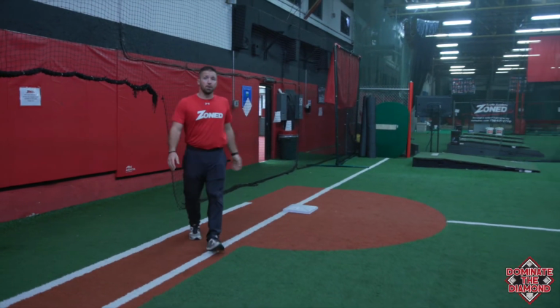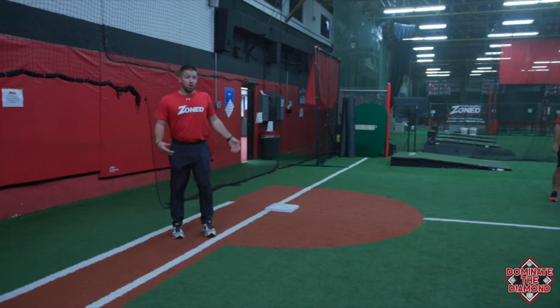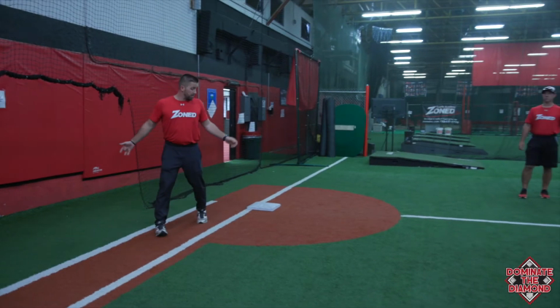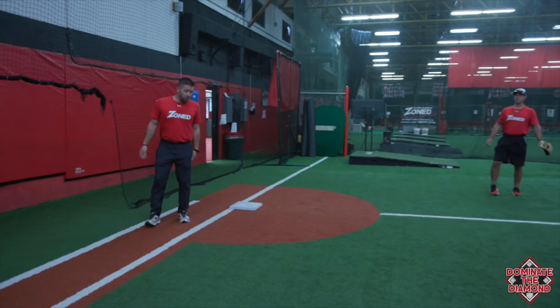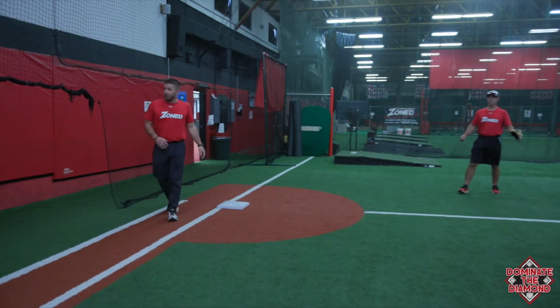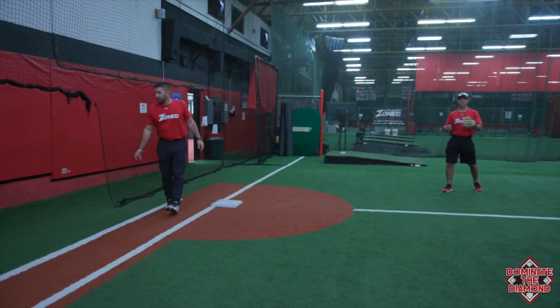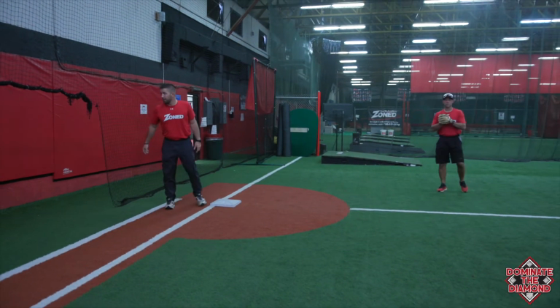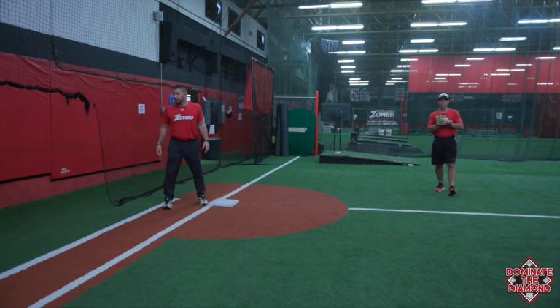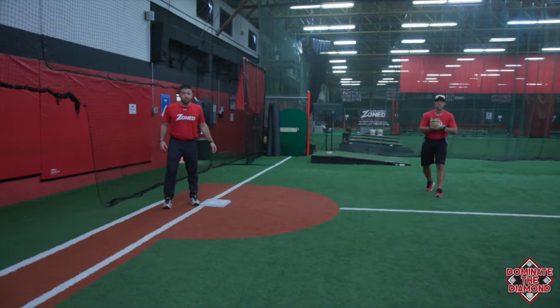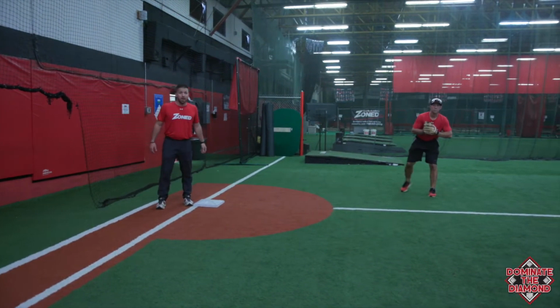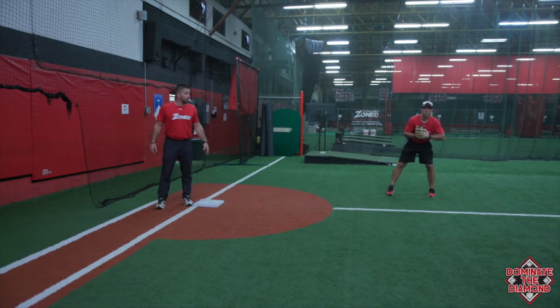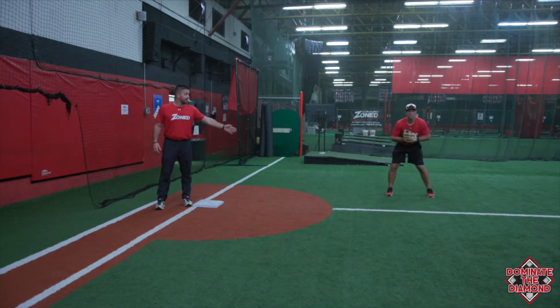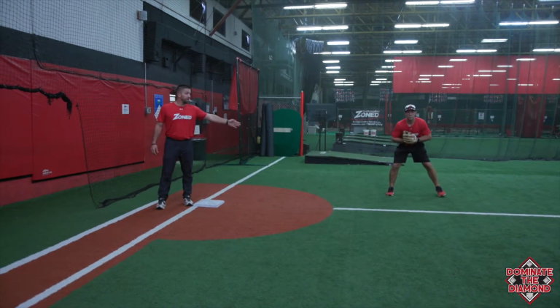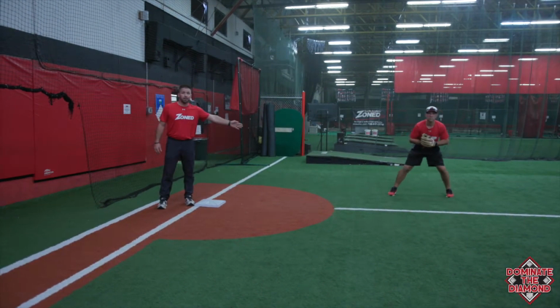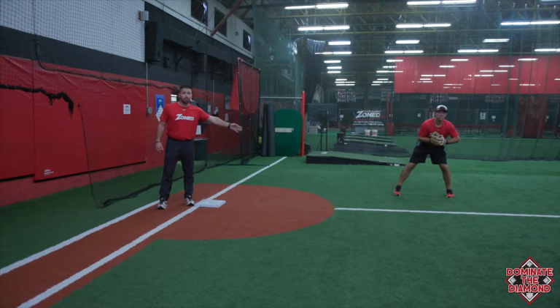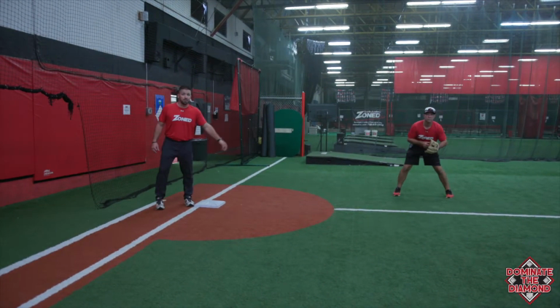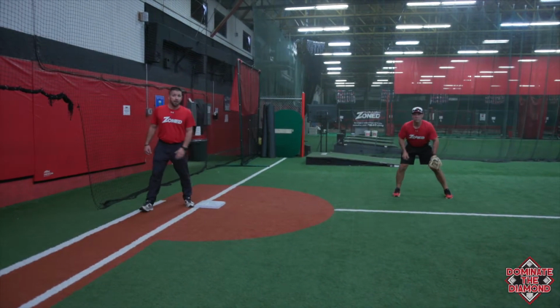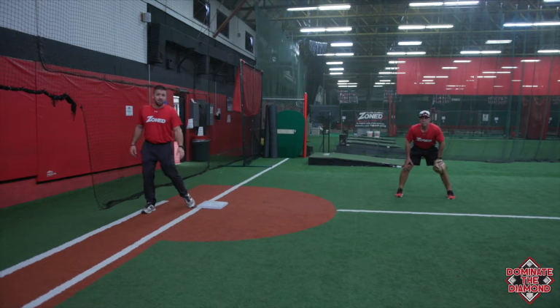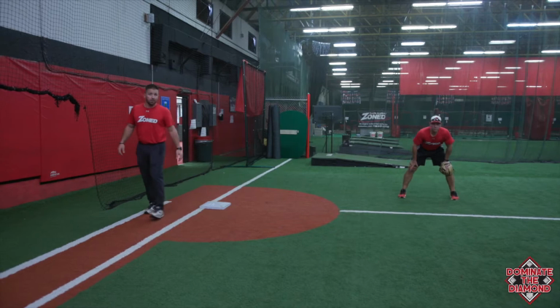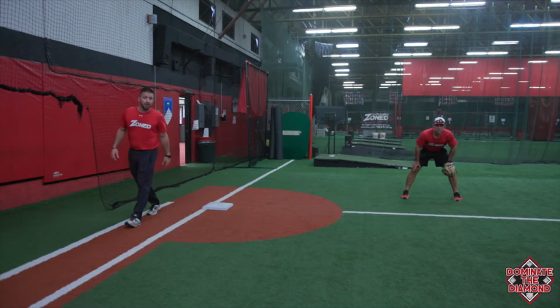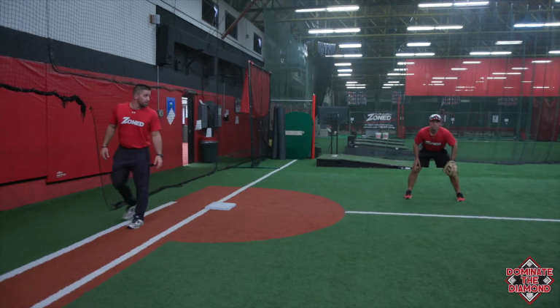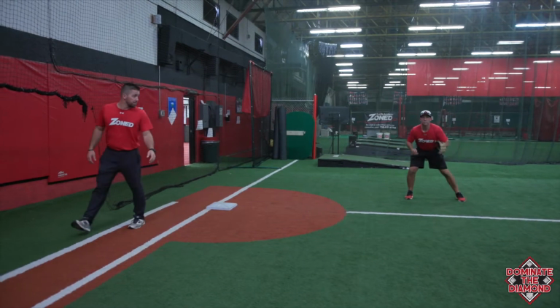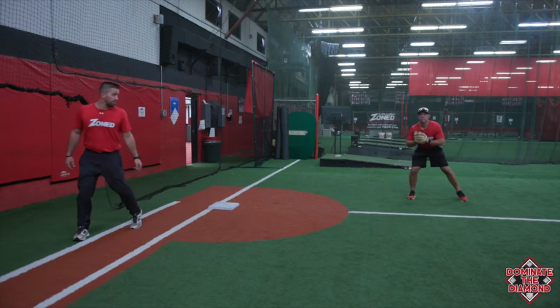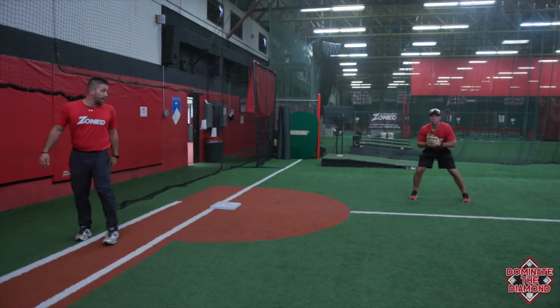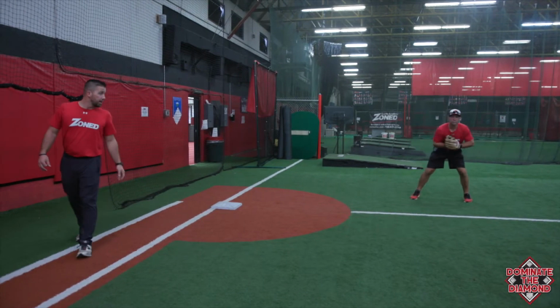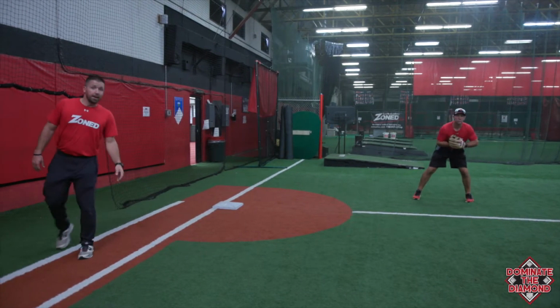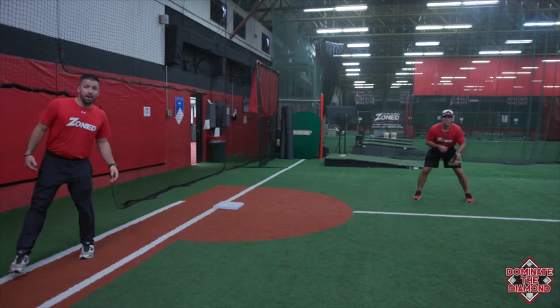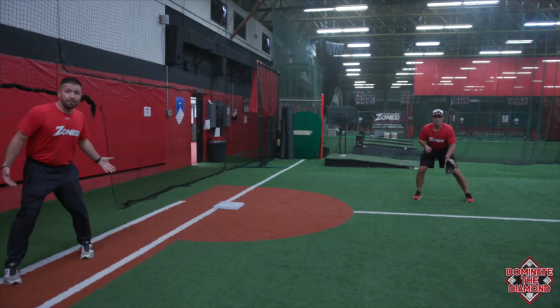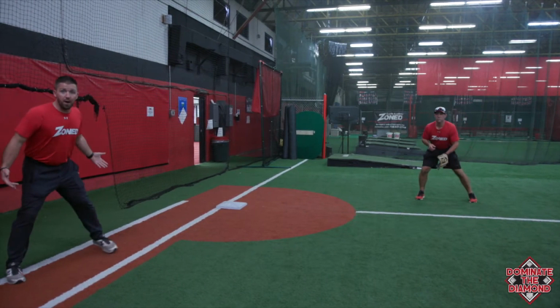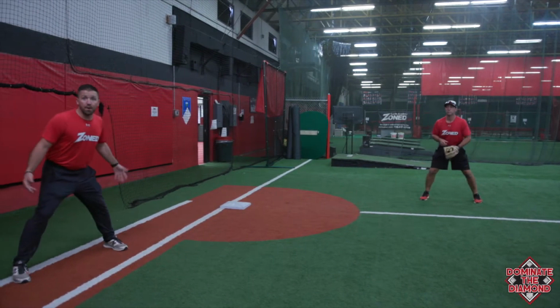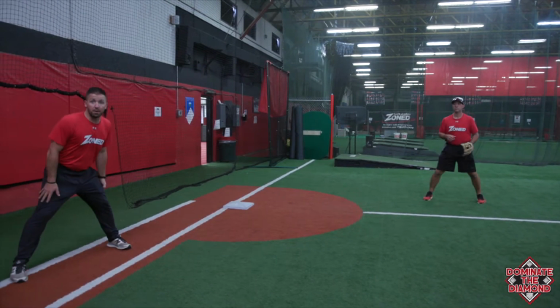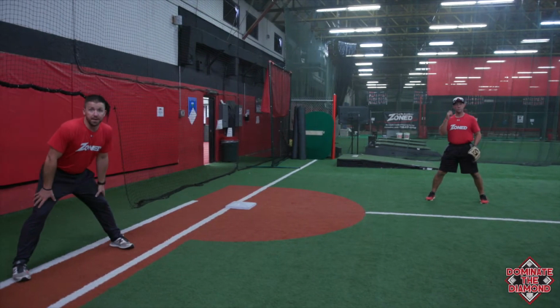We're getting our sign from our third base coach, then we're going to take a peek at our third baseman. As far as that third baseman is off the bag is about how far I want to get off the base.